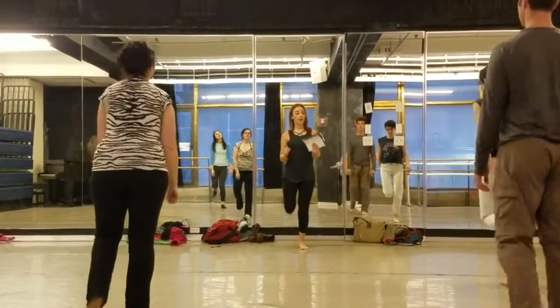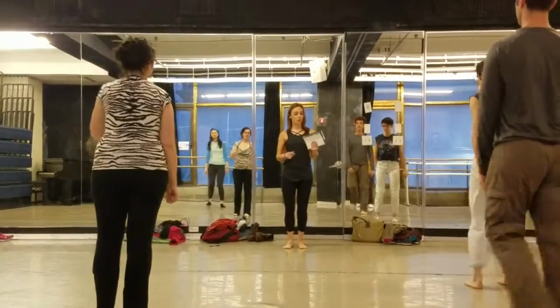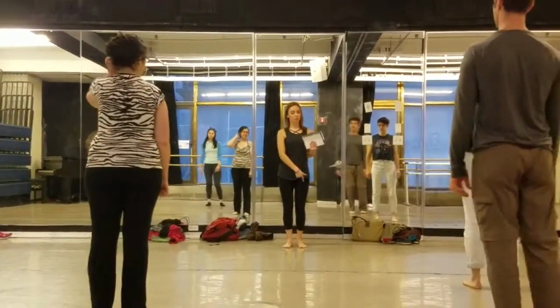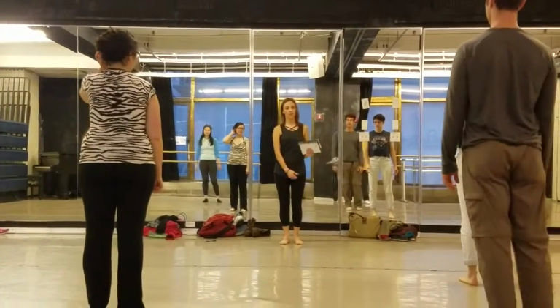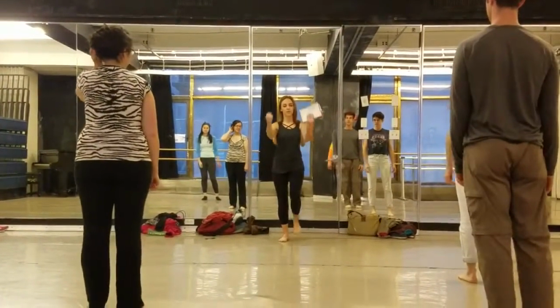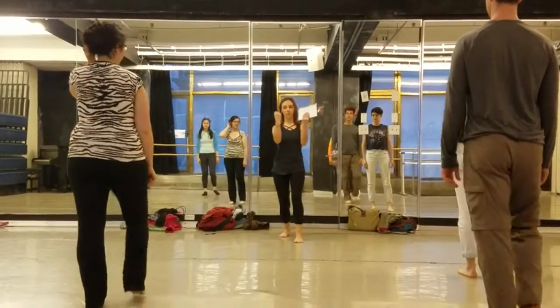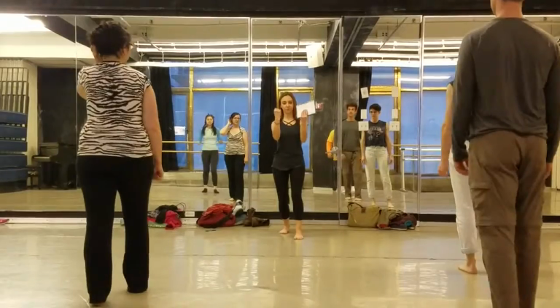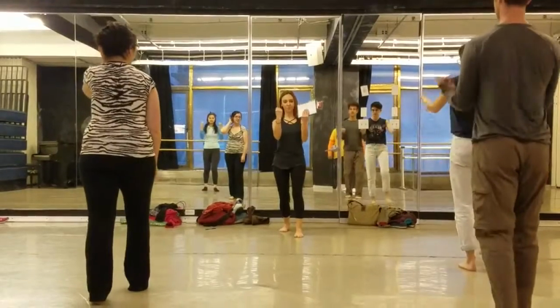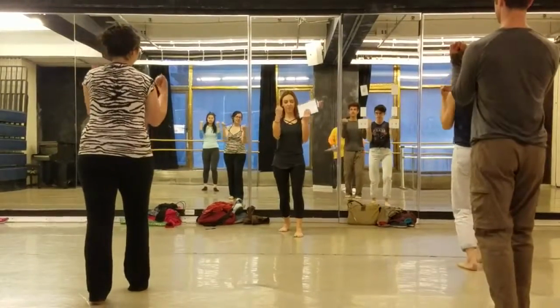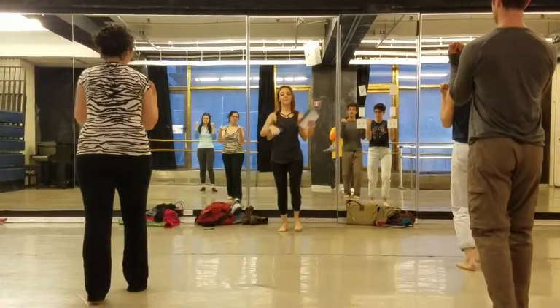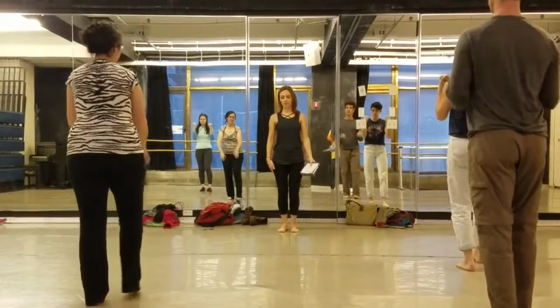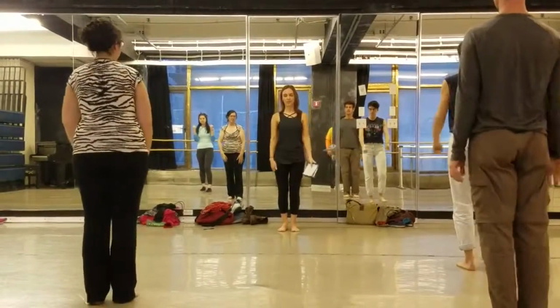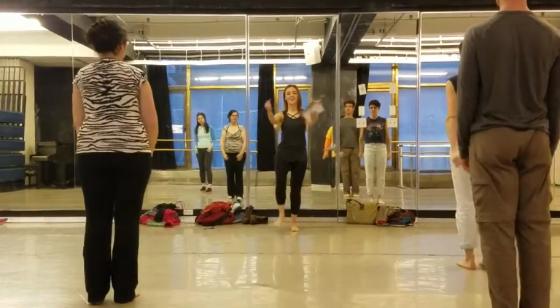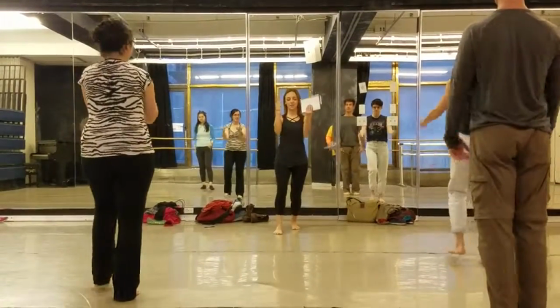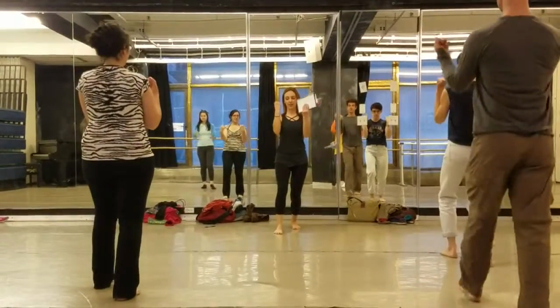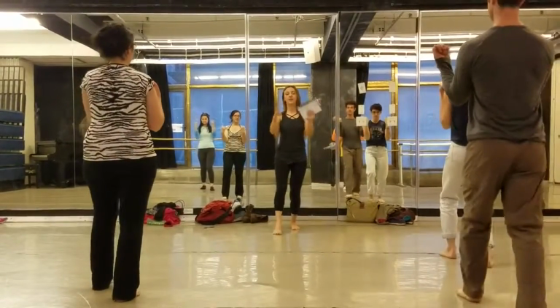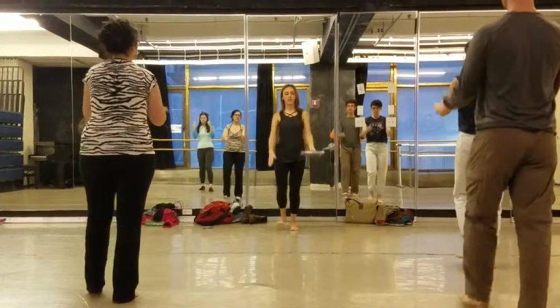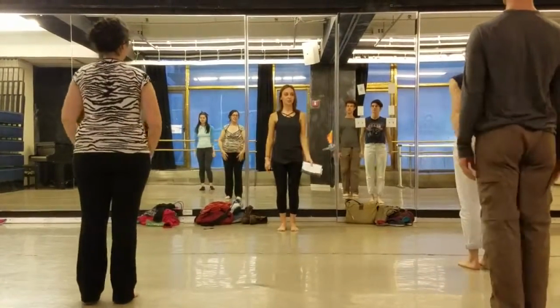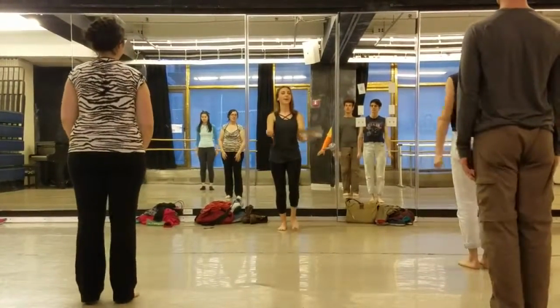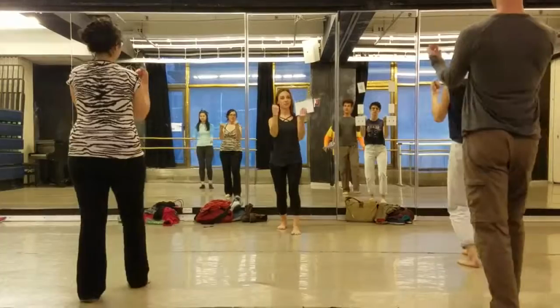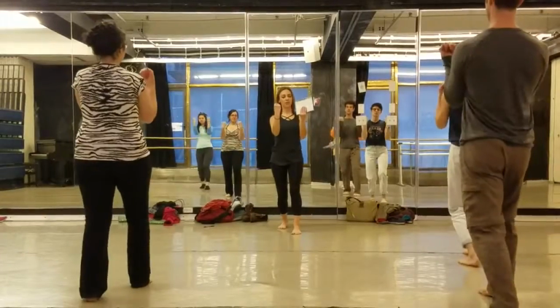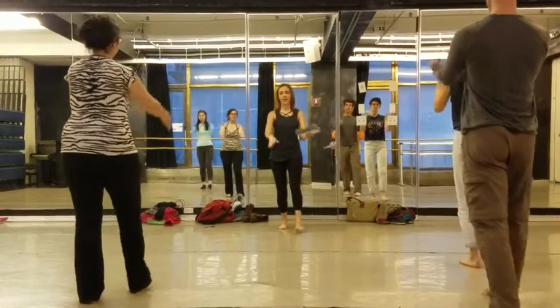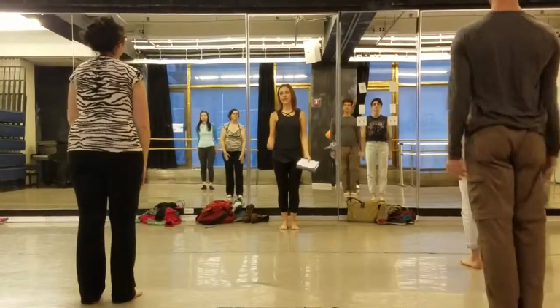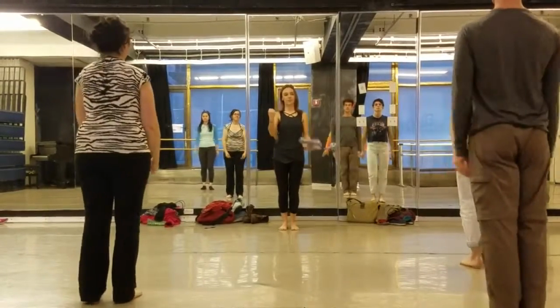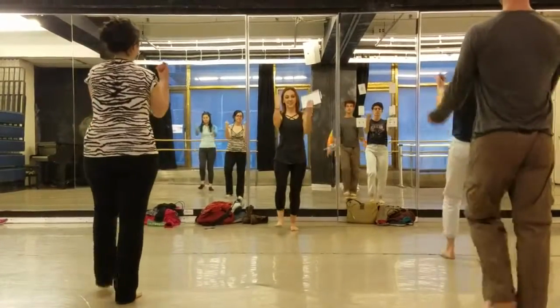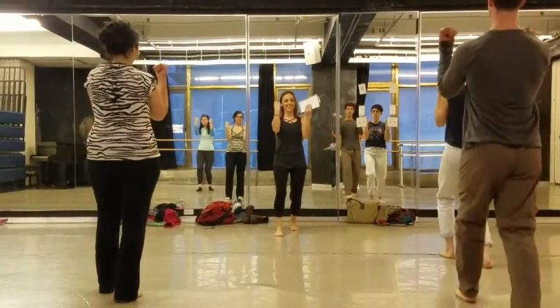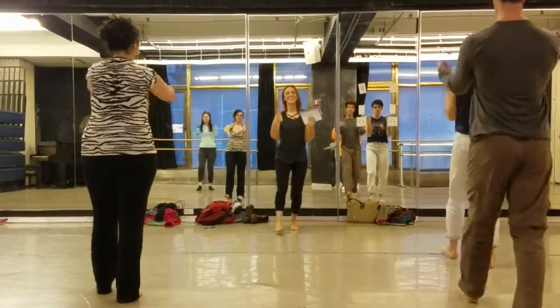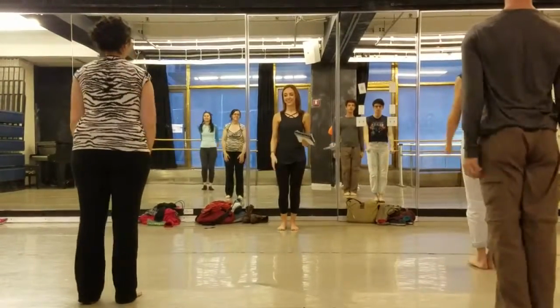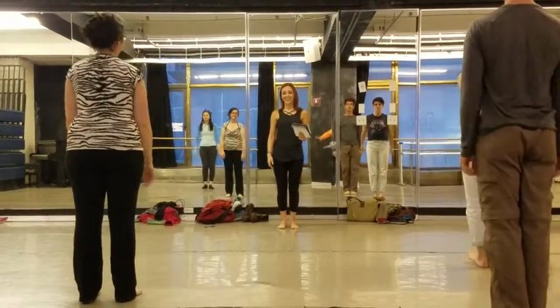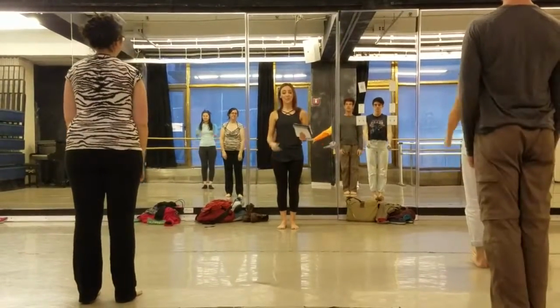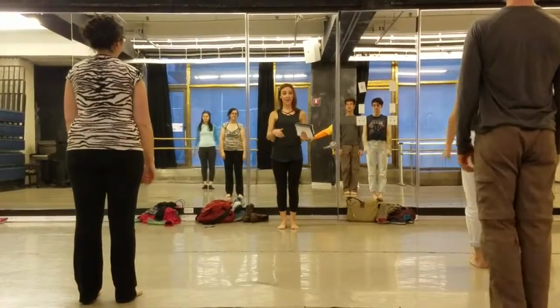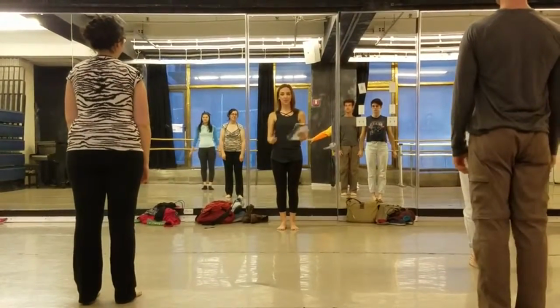Now we go front, right foot first. Front. And this one's a little slower. Front. And two more like that. And these are fists. So back, then front.